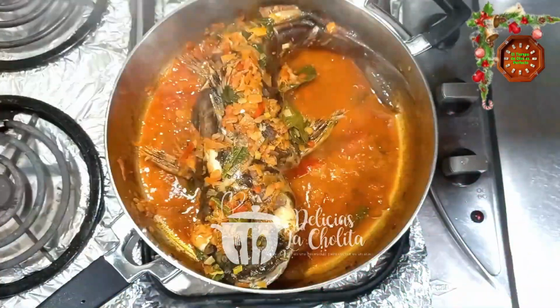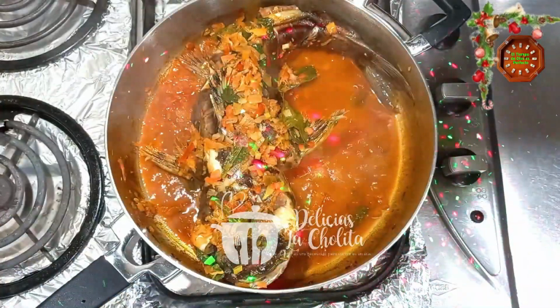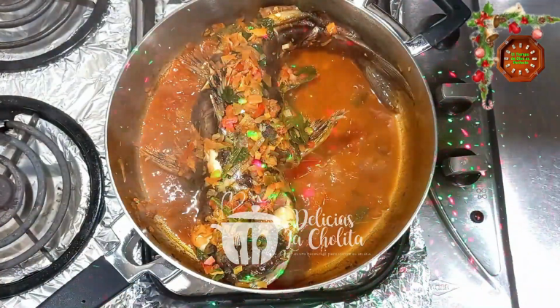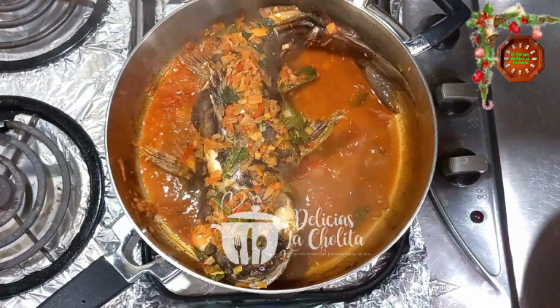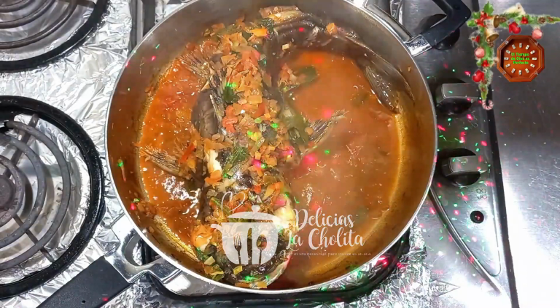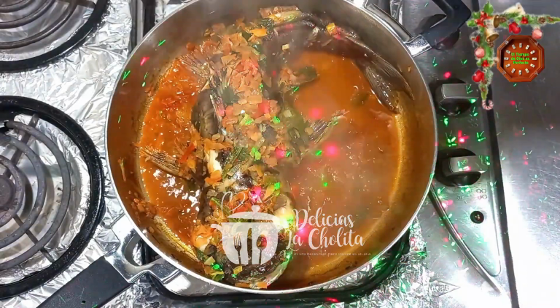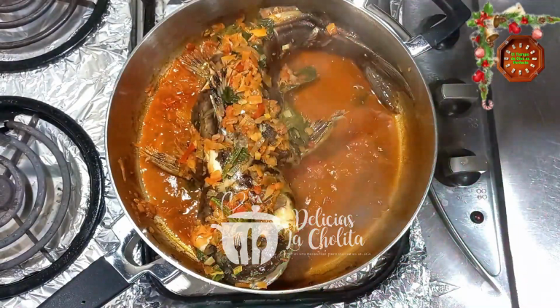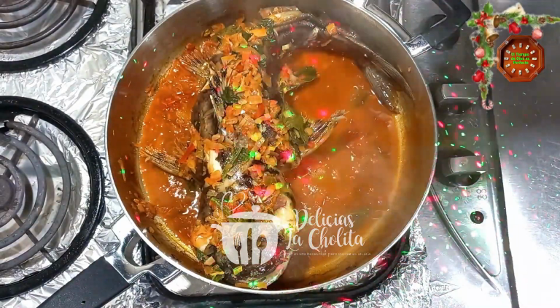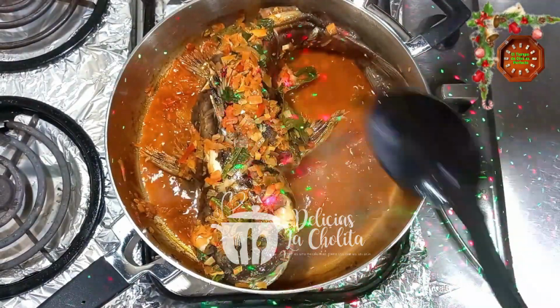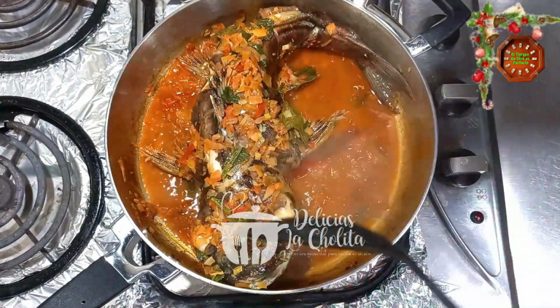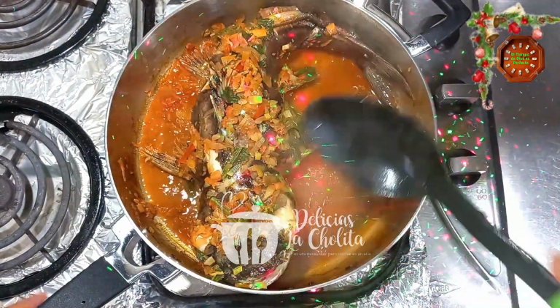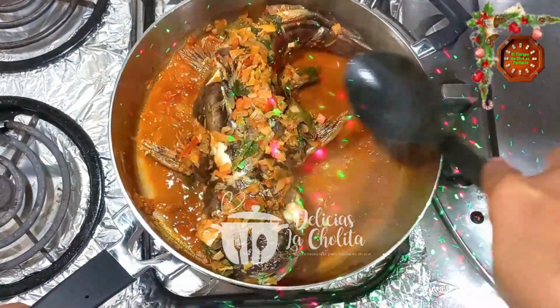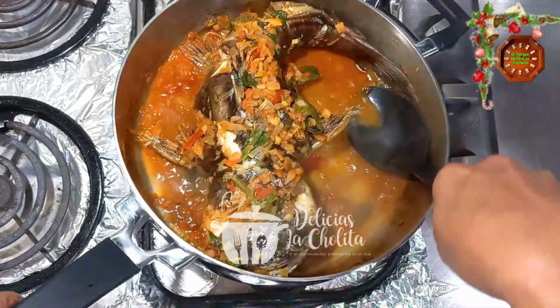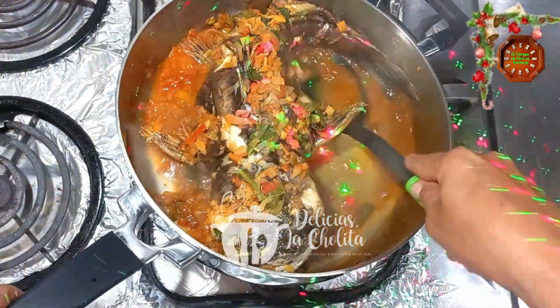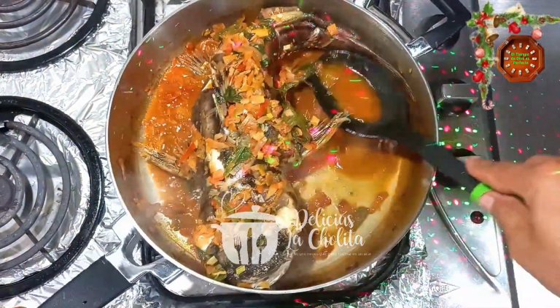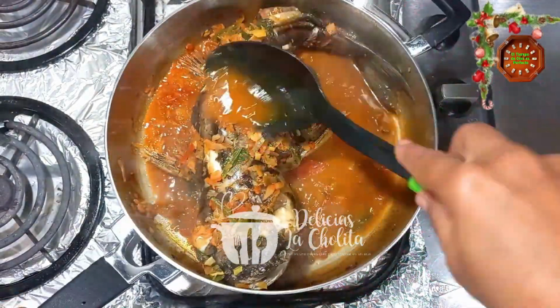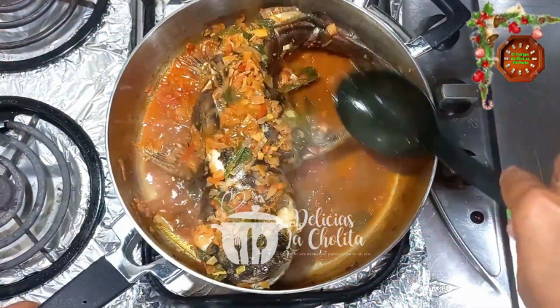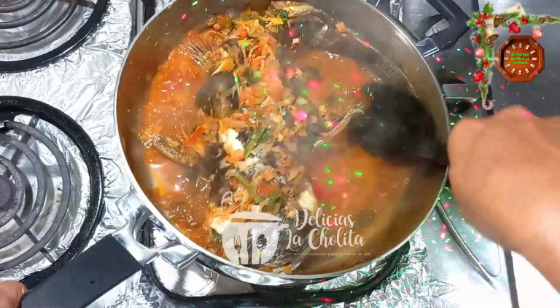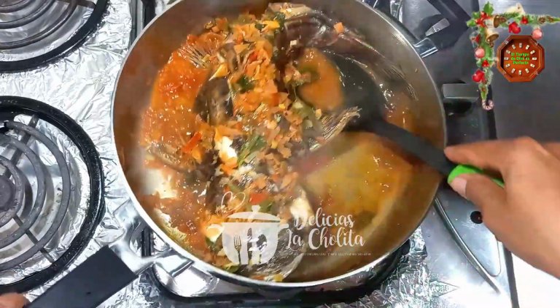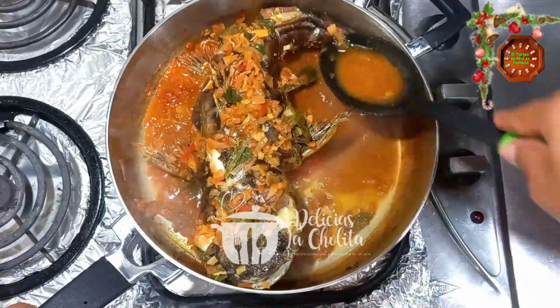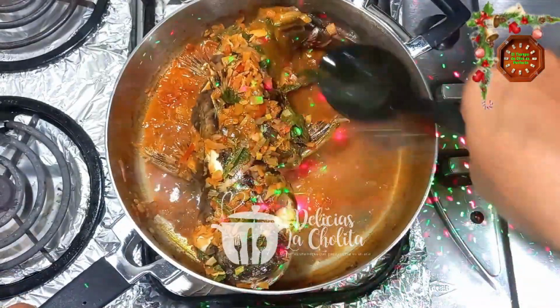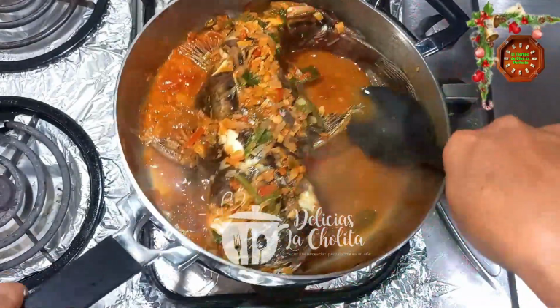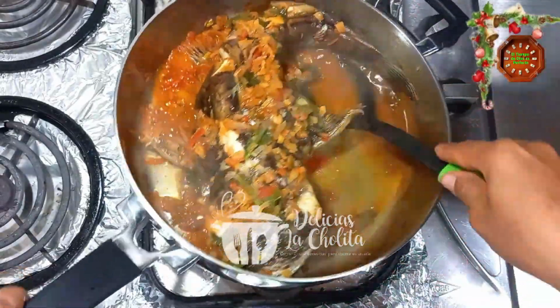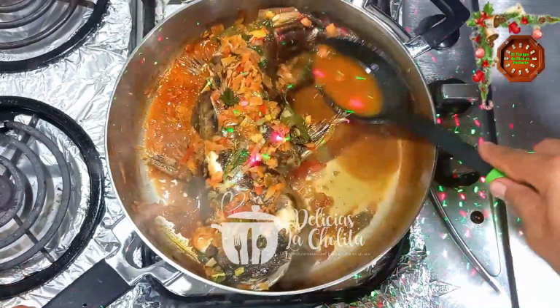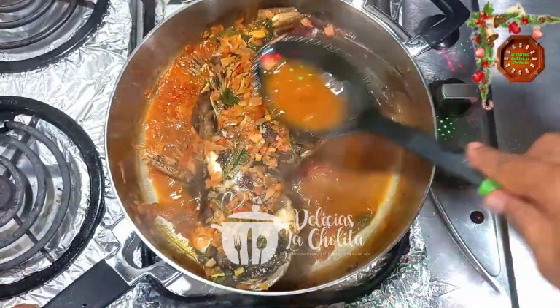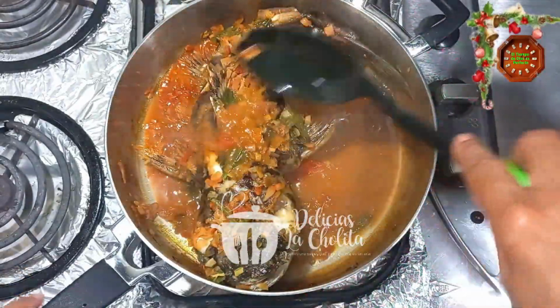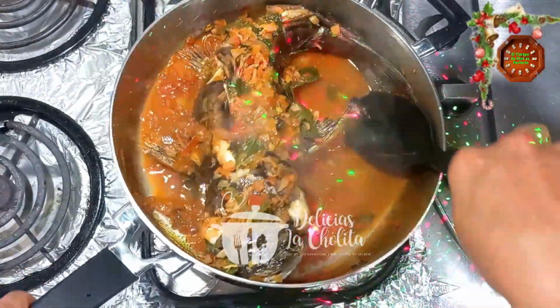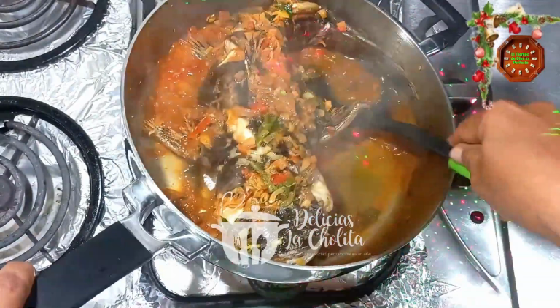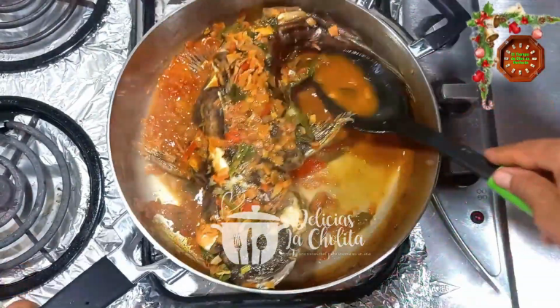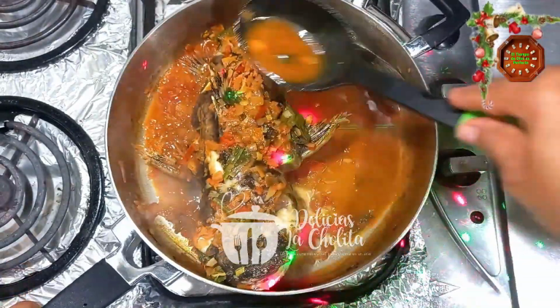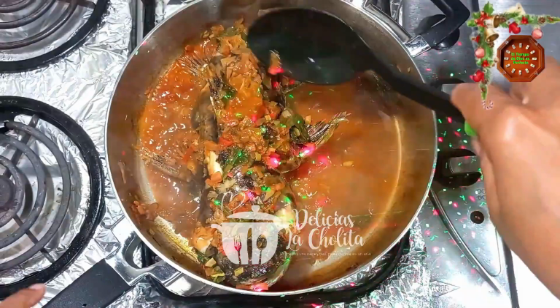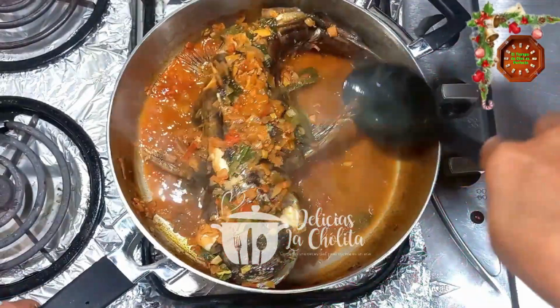Huele delicioso. Lo tapo y espero hasta que empiece a hacer ese proceso de cocción. Míralo cómo va avanzando — hermoso, buen olor. Empiezo a agregarle de esa misma agua, esa sustancia, encima al bagre.